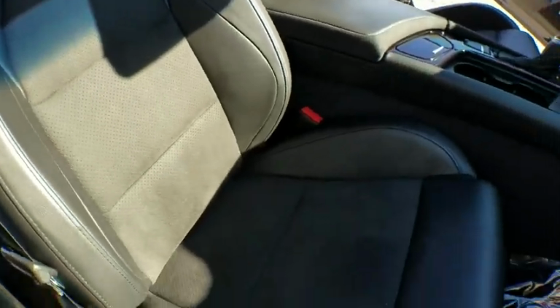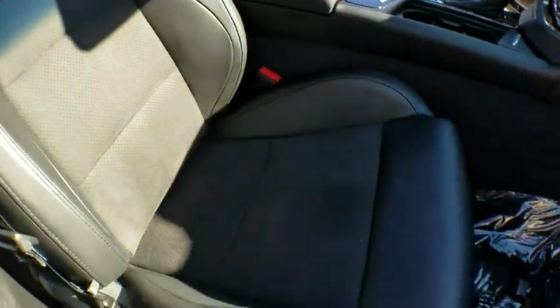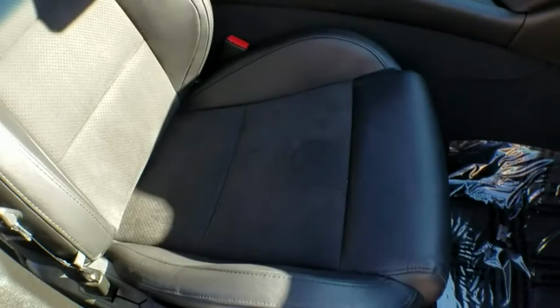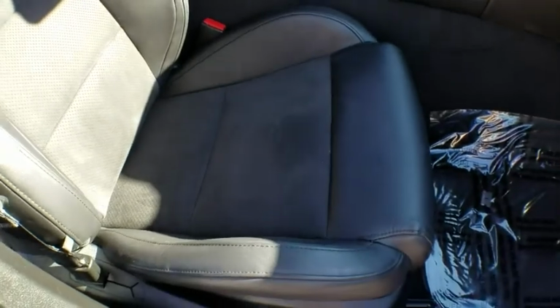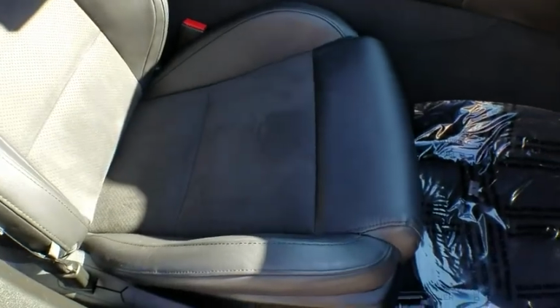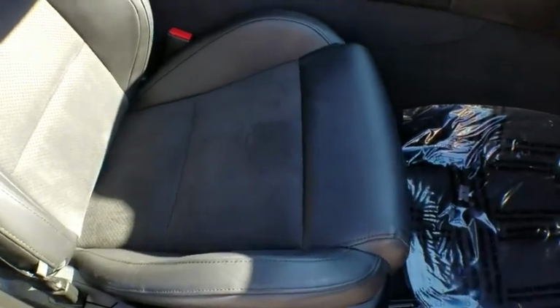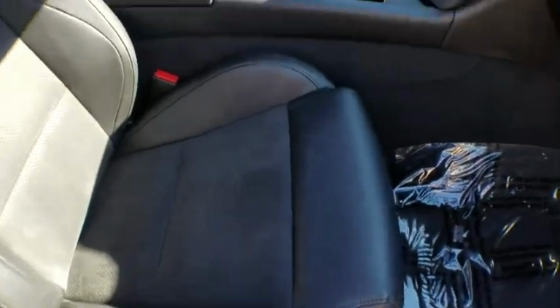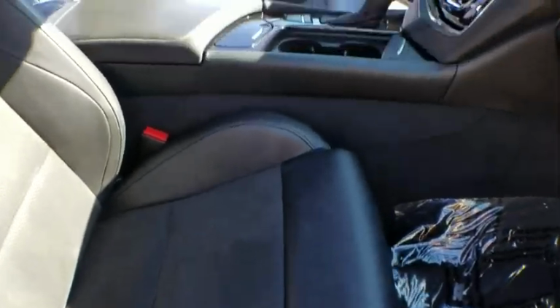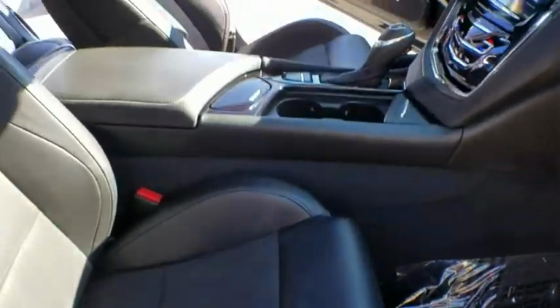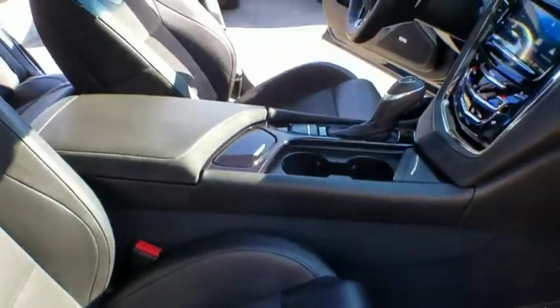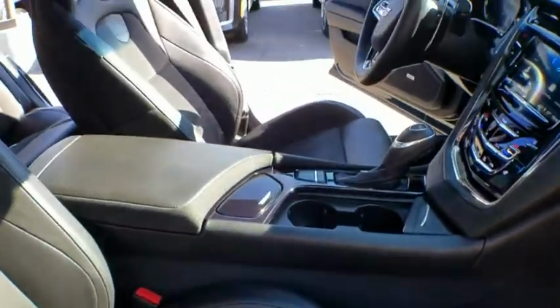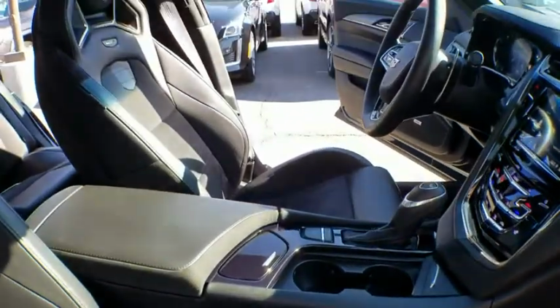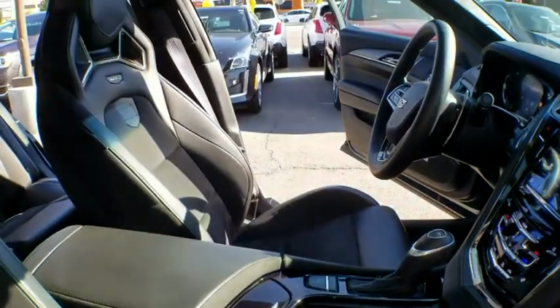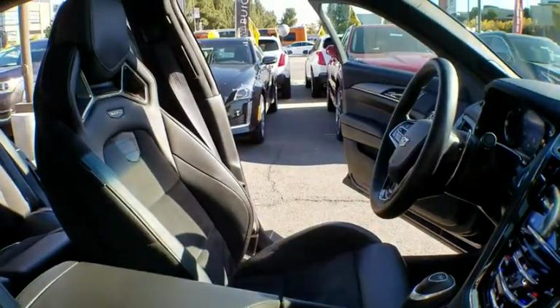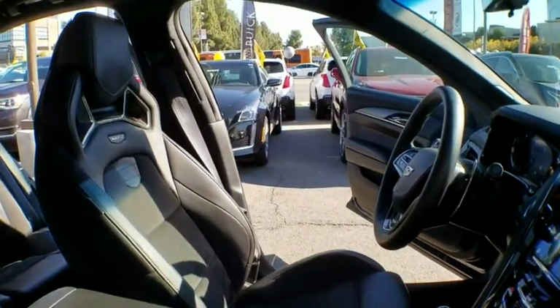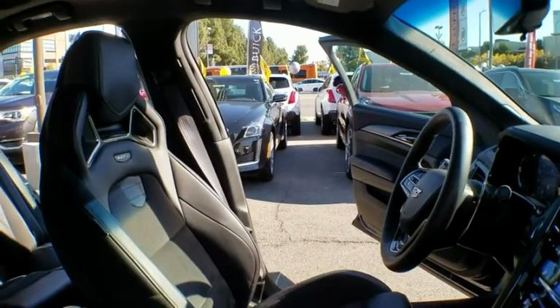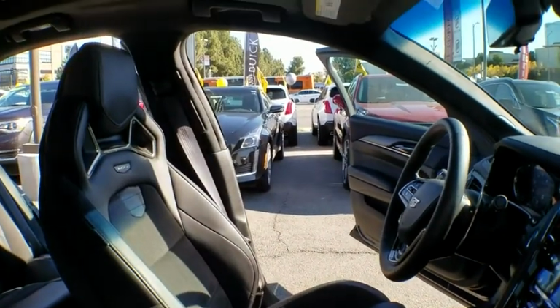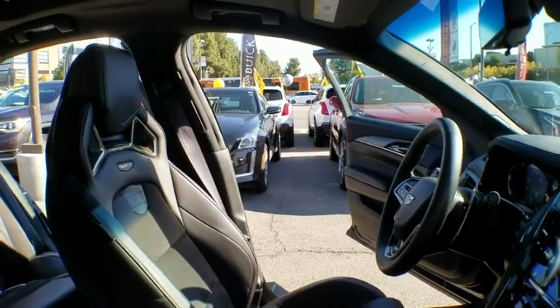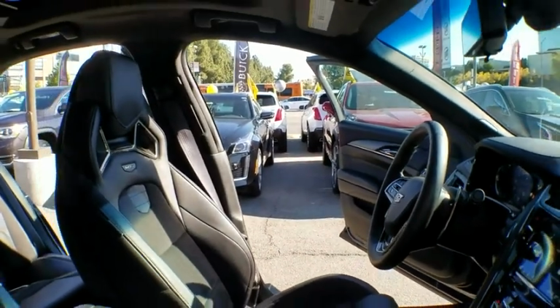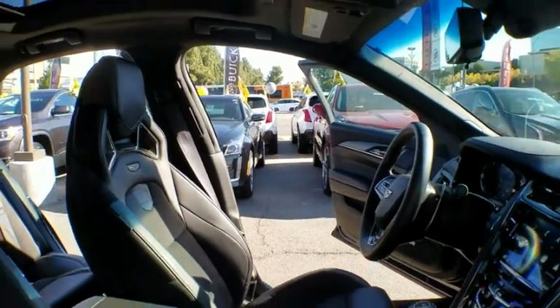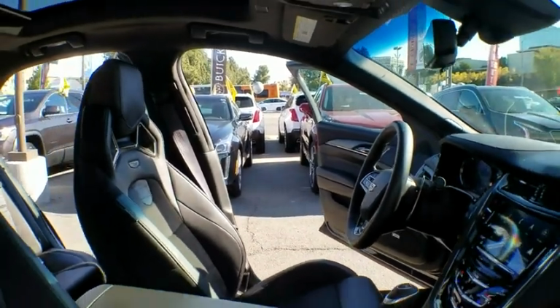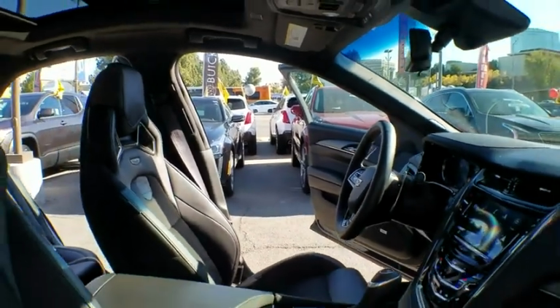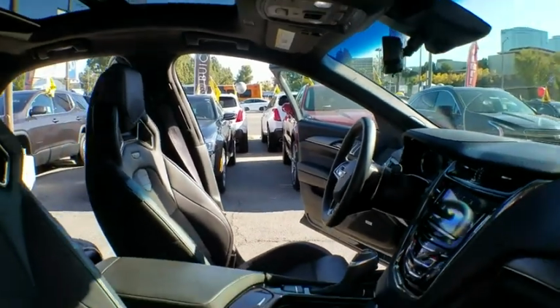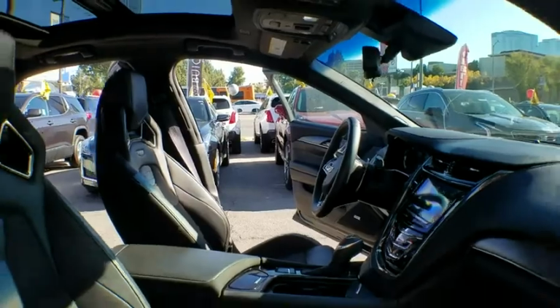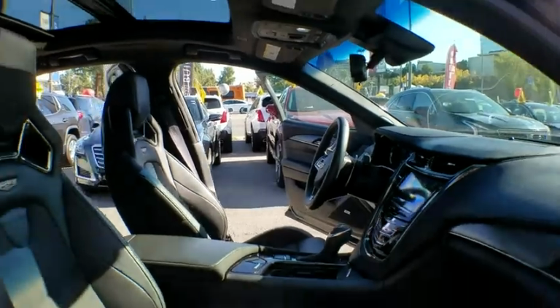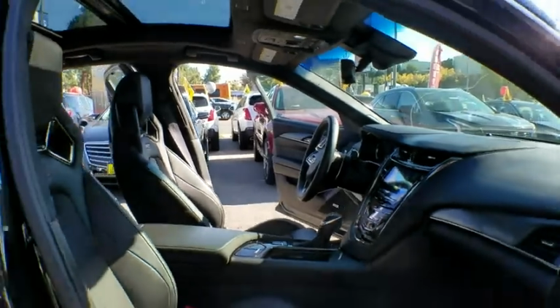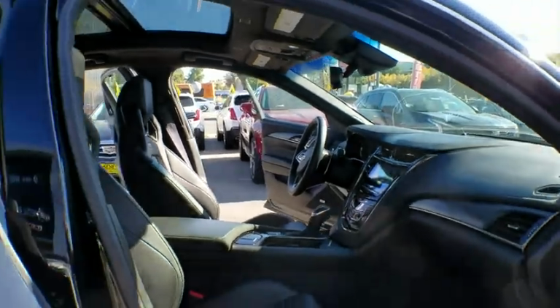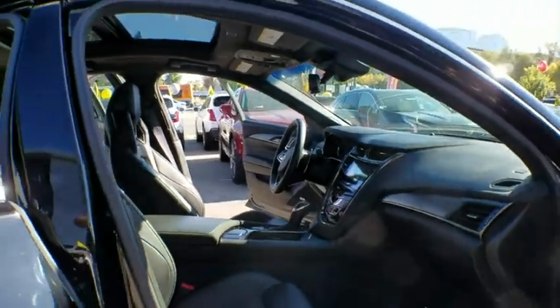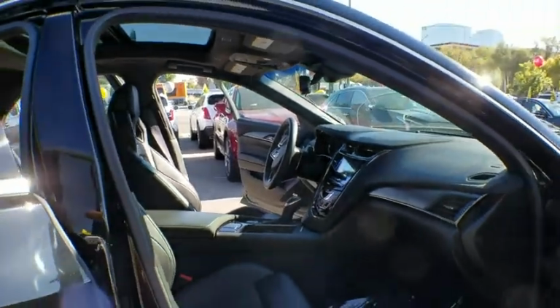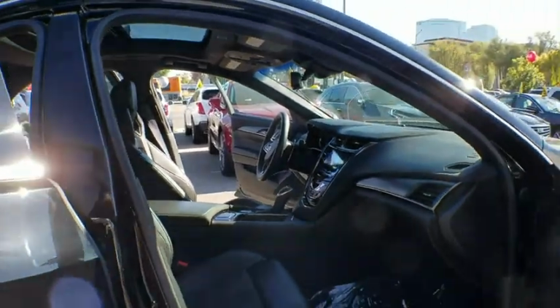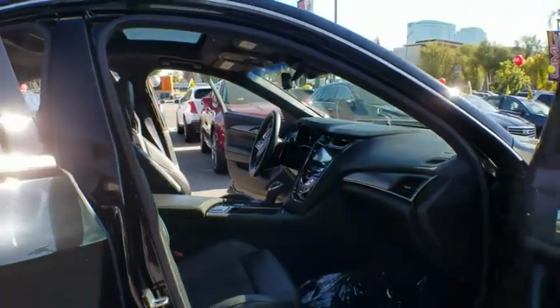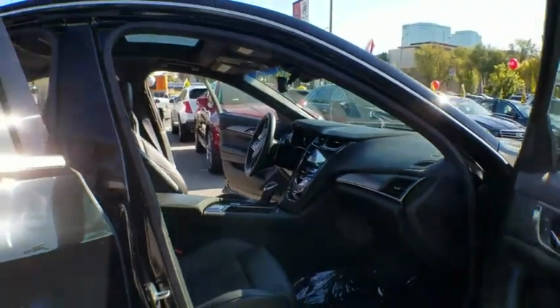Adjustable steering wheel, power steering, keyless start, cruise control, floor mats, four-wheel disc brakes, auto-dimming rear-view mirror.